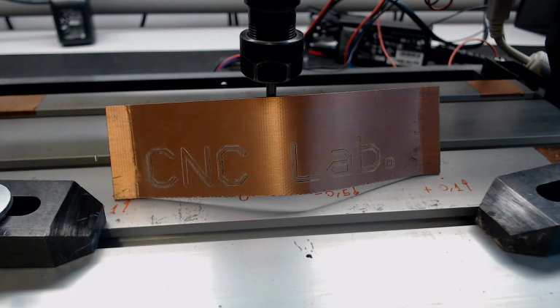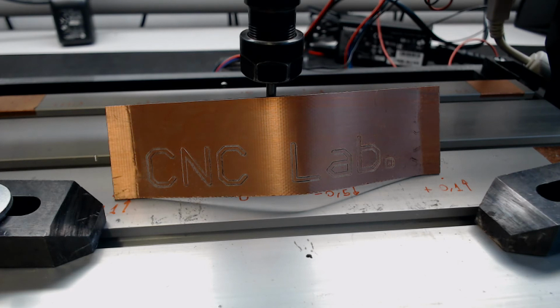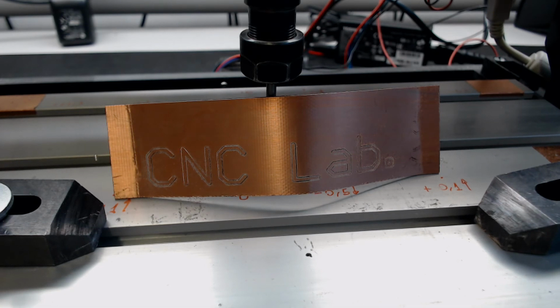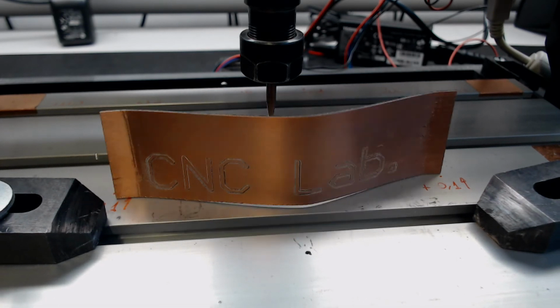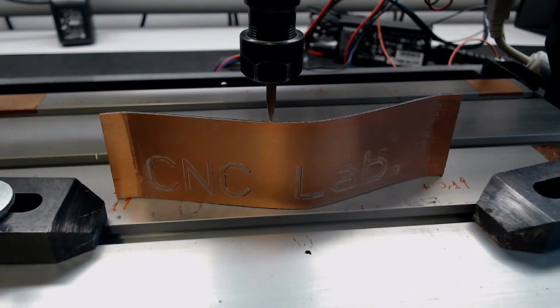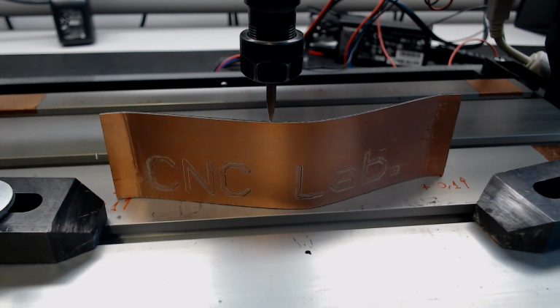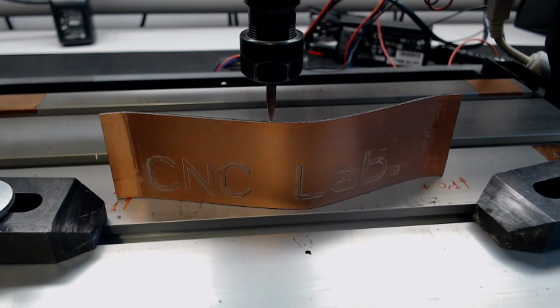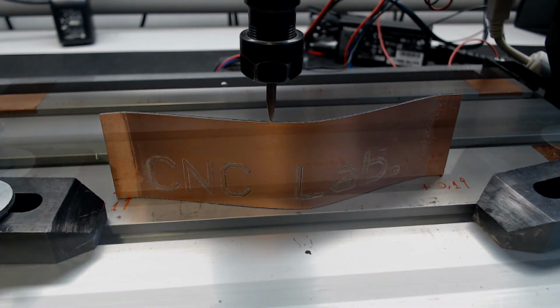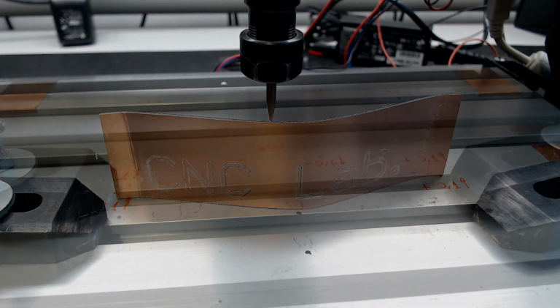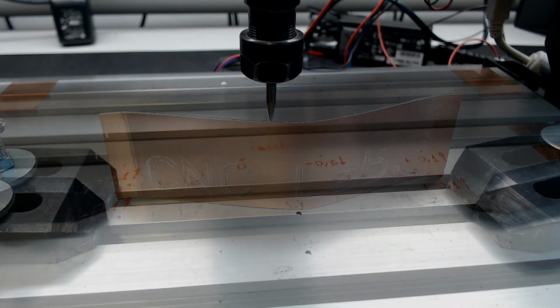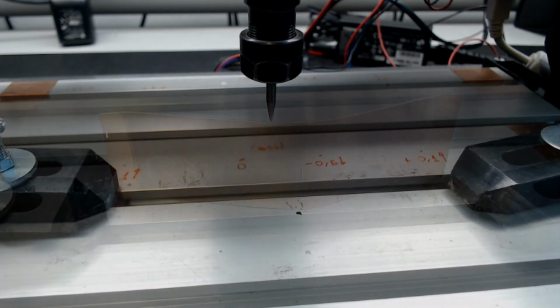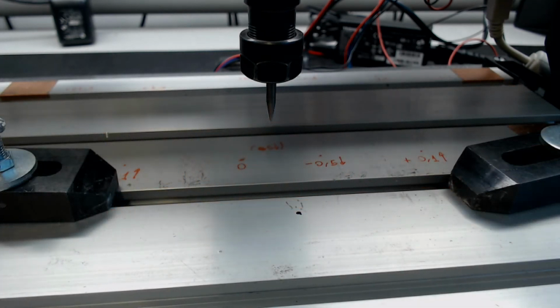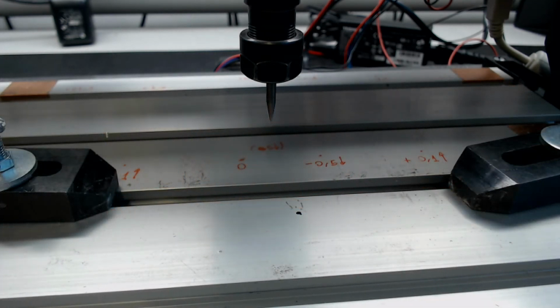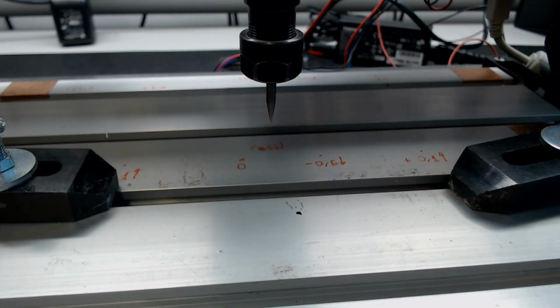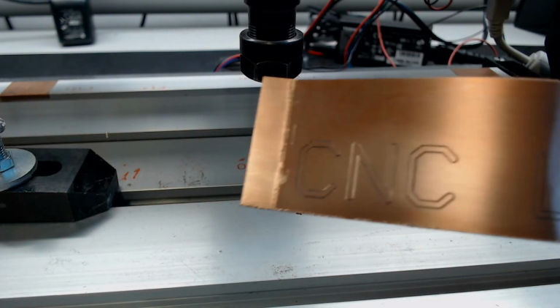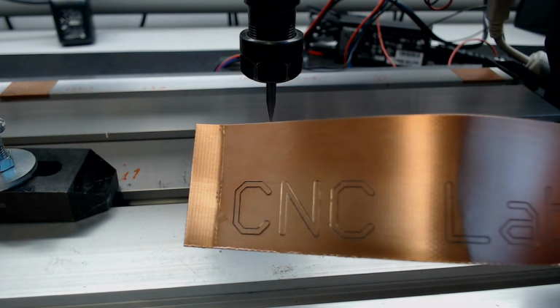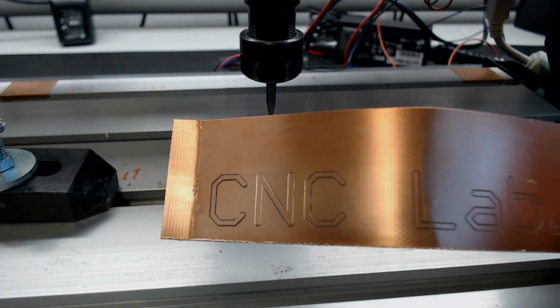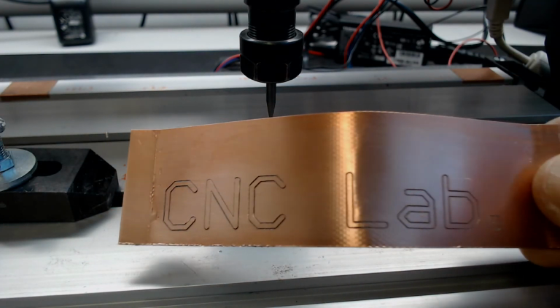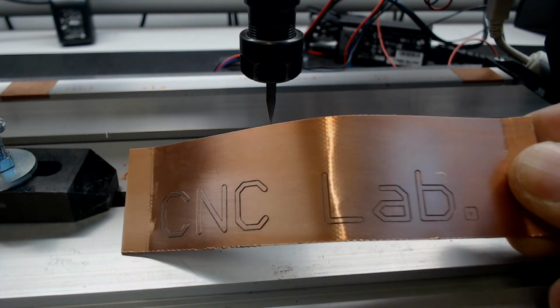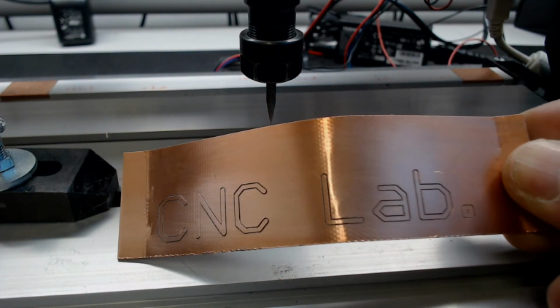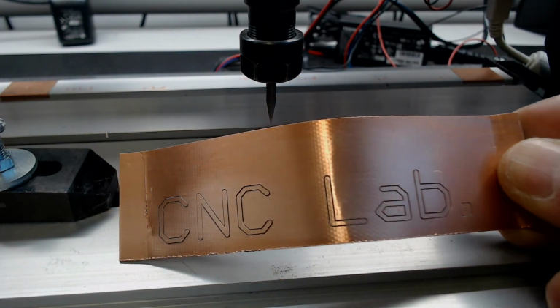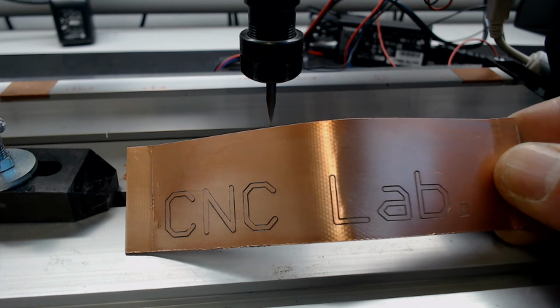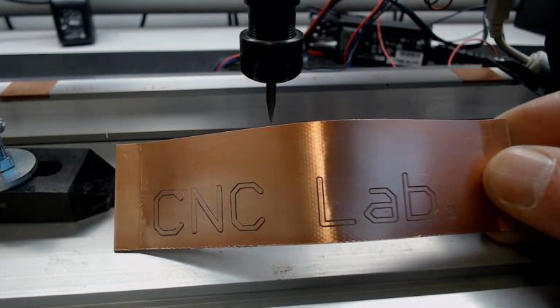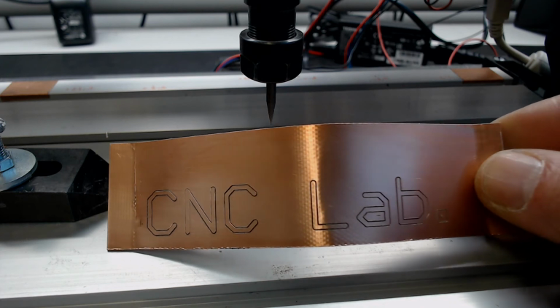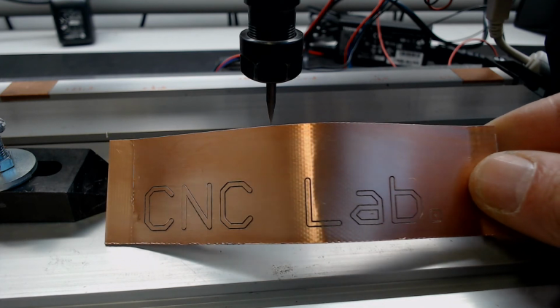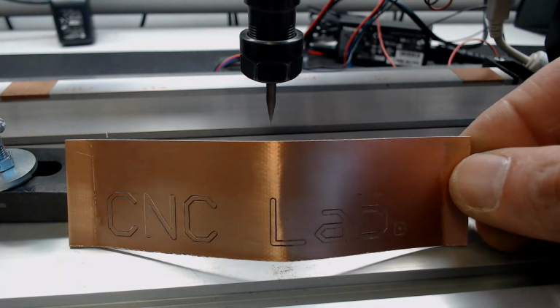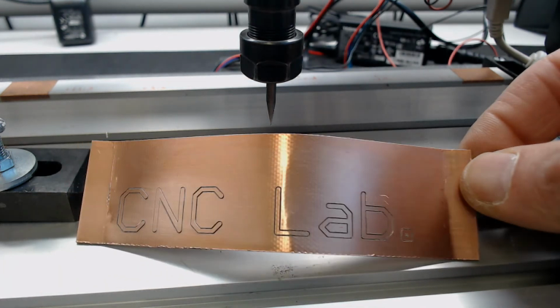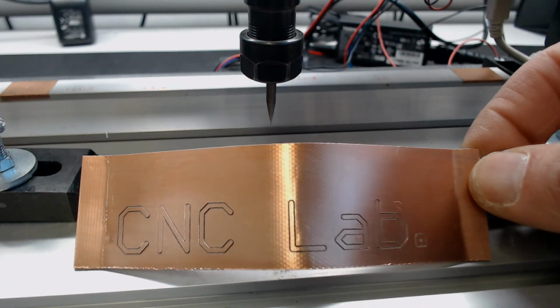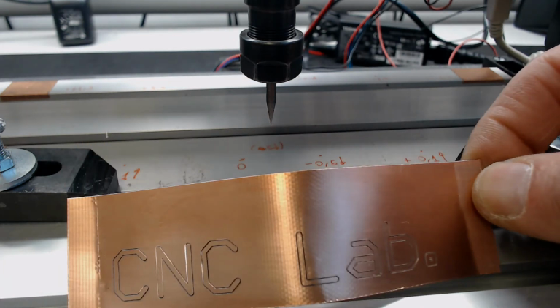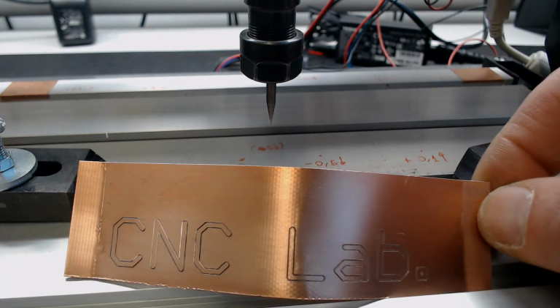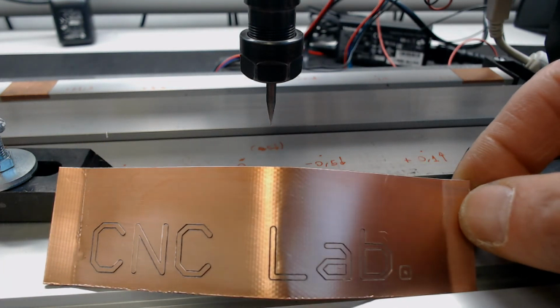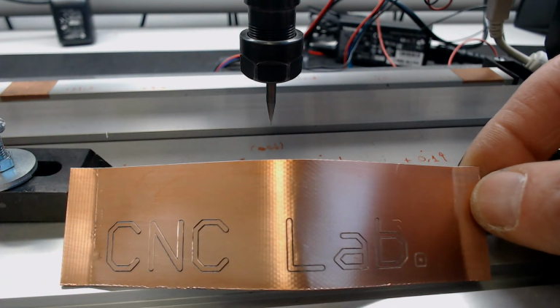After about 10 minutes, here is the final result, which may well be fine as it is. But when you run a fine grit sandpaper or circuit board rubber over it, the result improves dramatically.